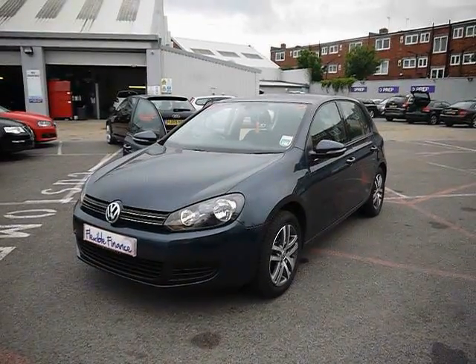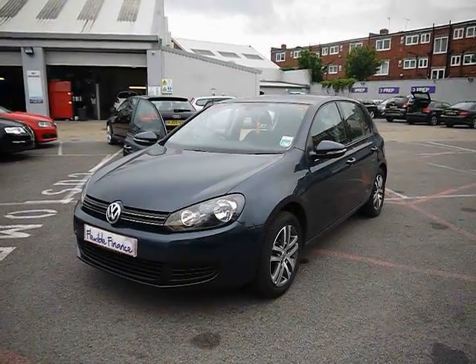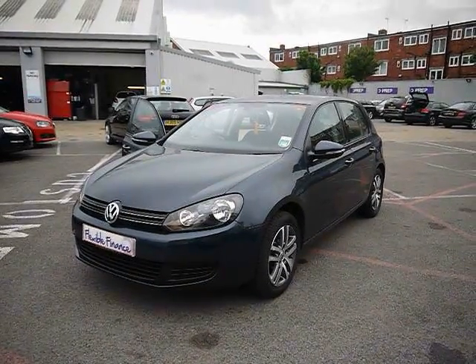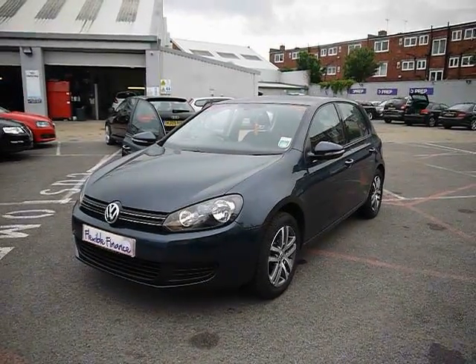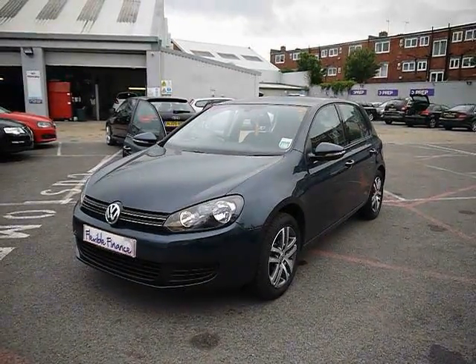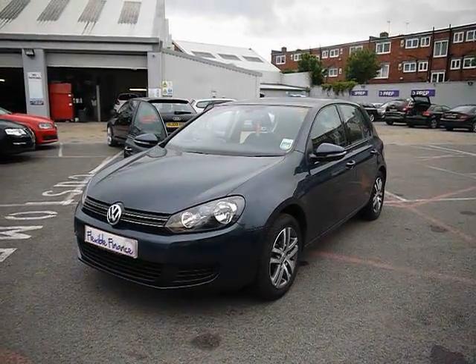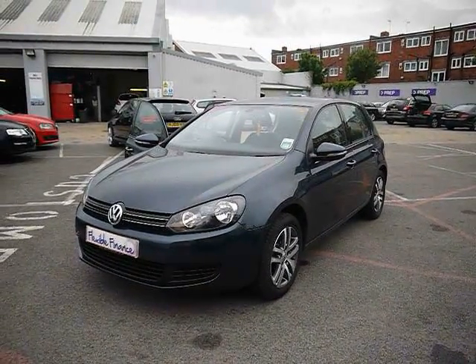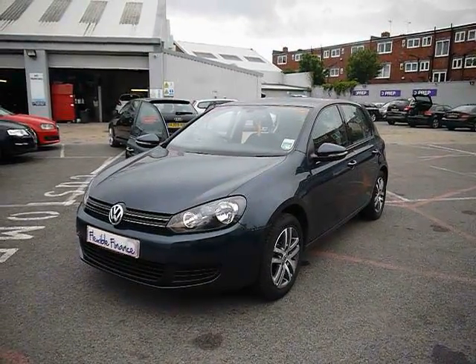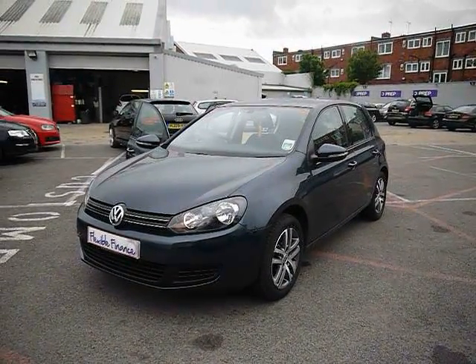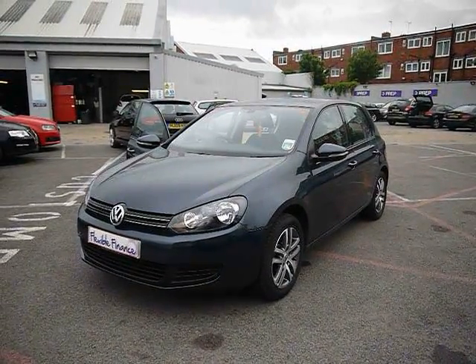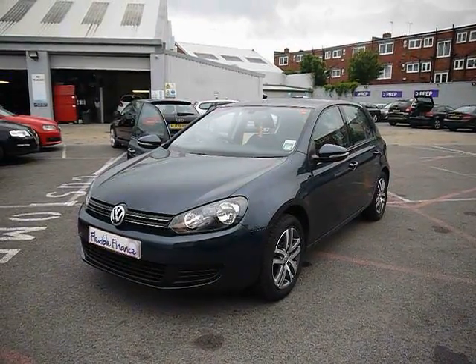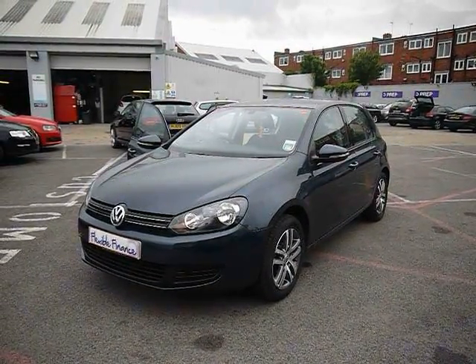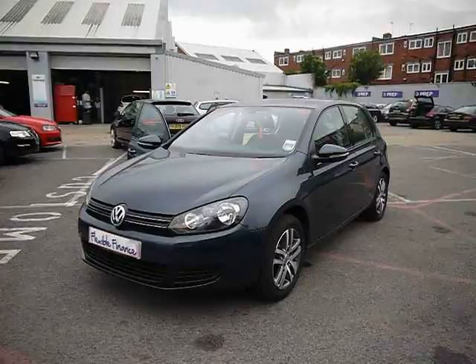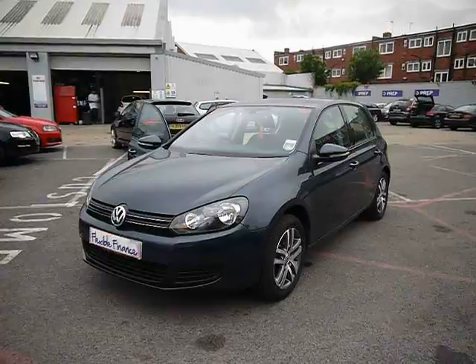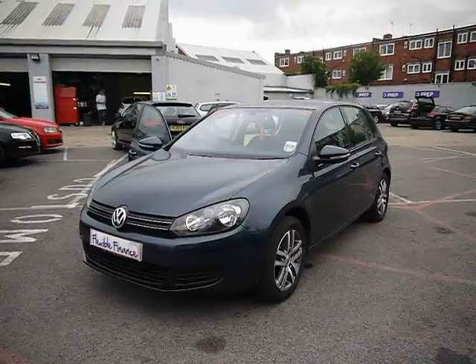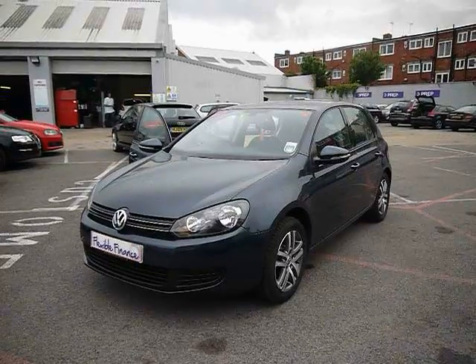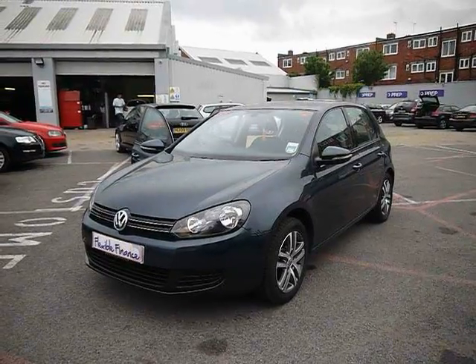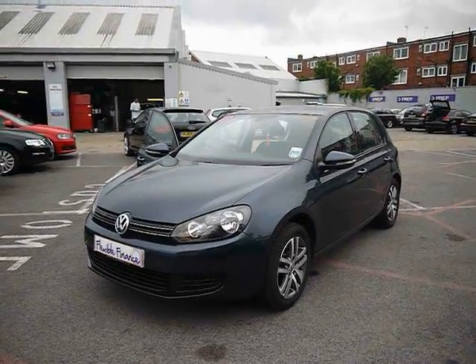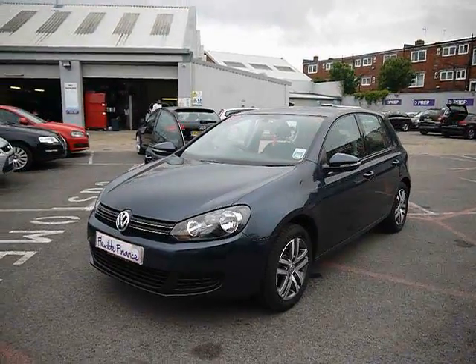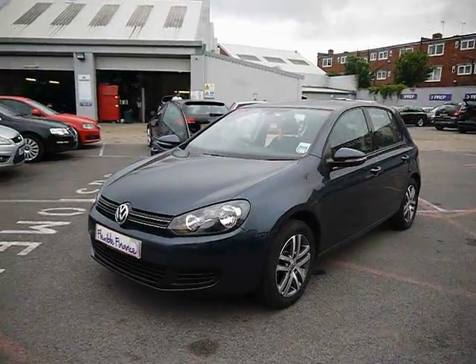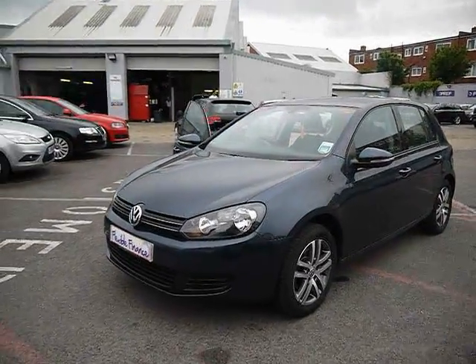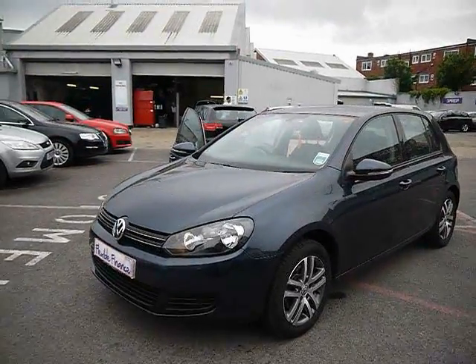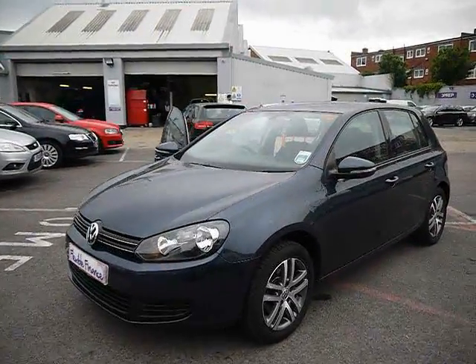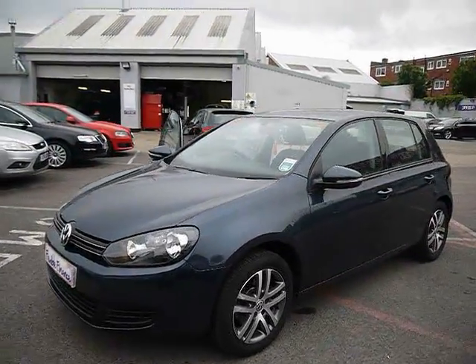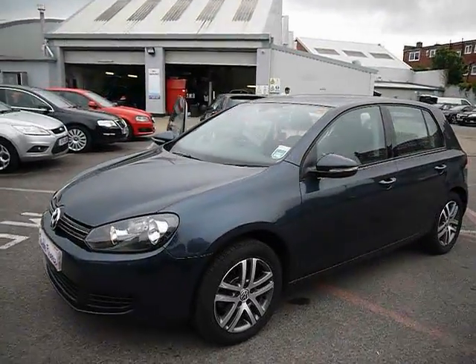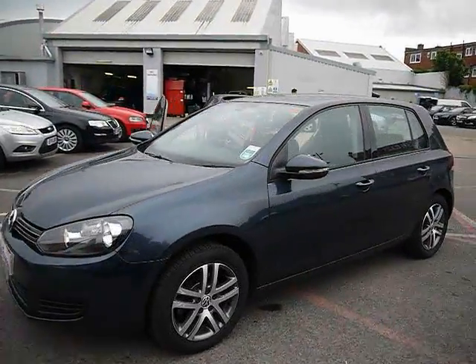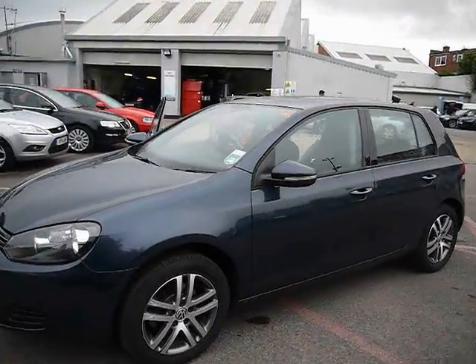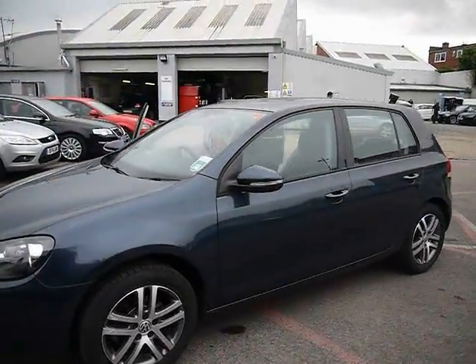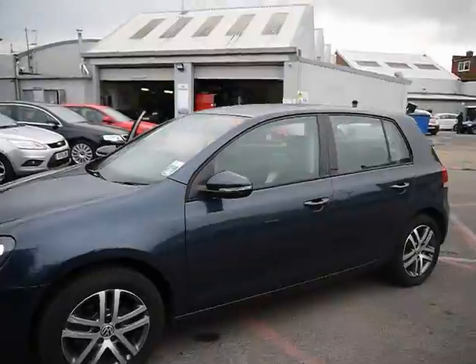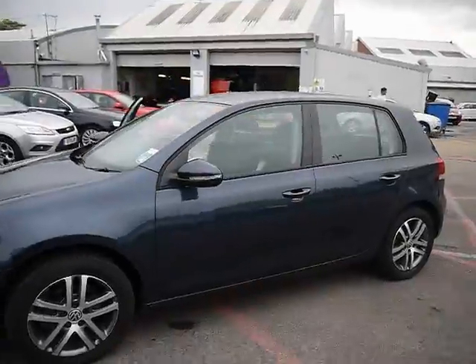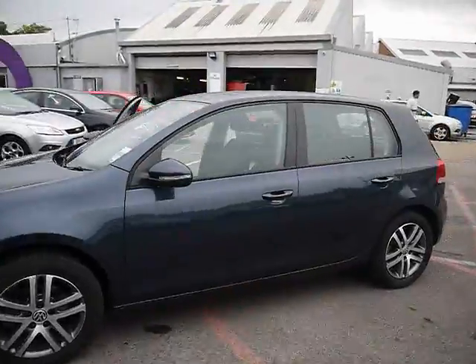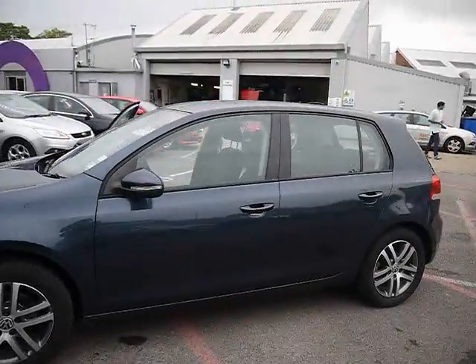Welcome to Imperial Cars. We have a 2010 VW Golf BlueMotion SE 1.6 TDI. We're going to take you for a brief tour around the car to highlight some features and to give you a good idea of the condition as well.